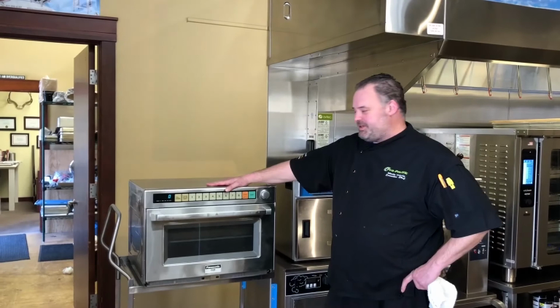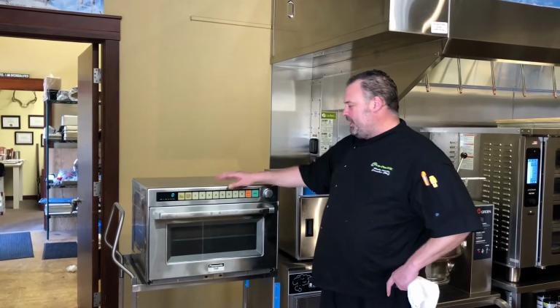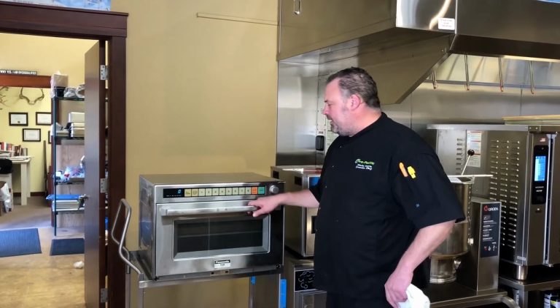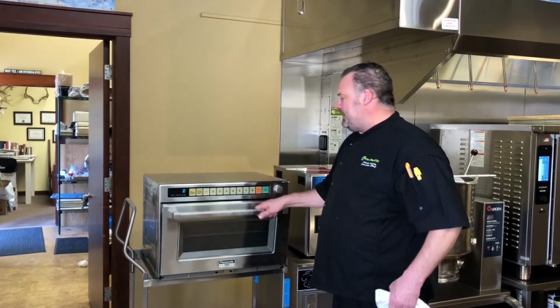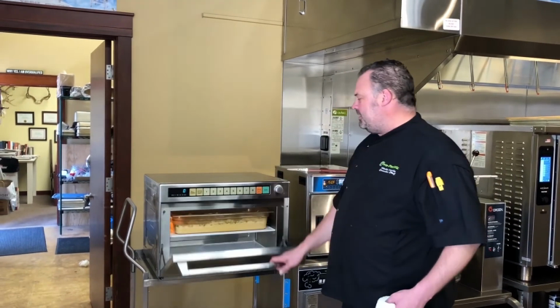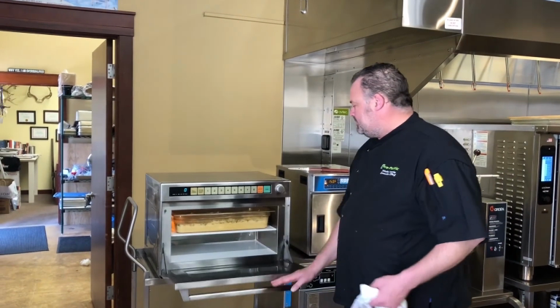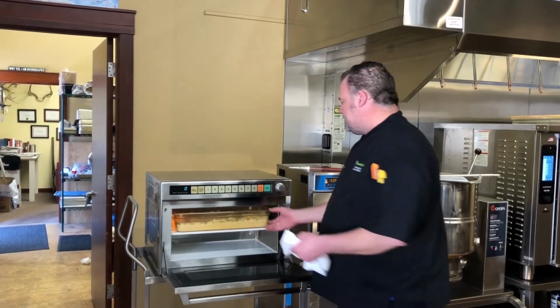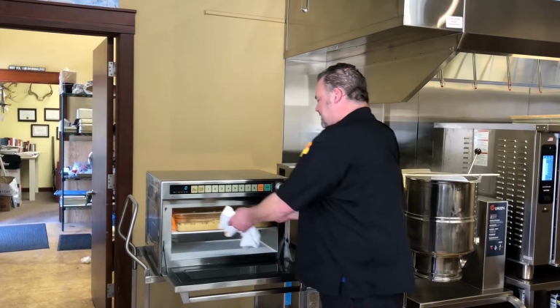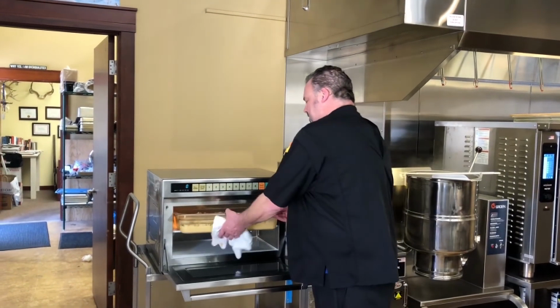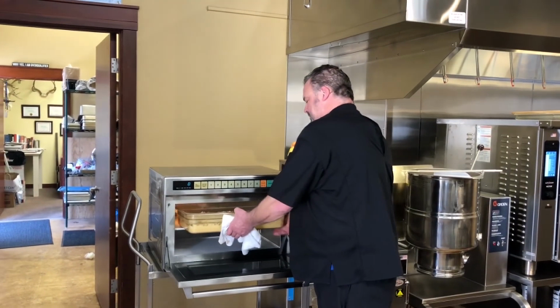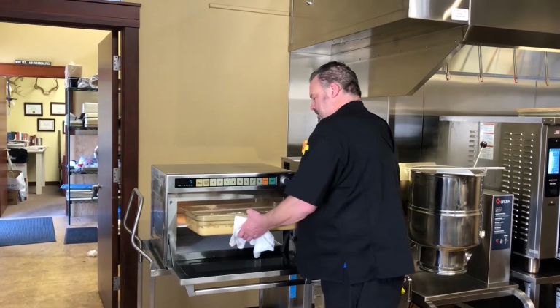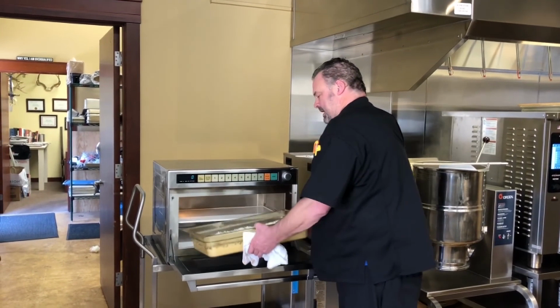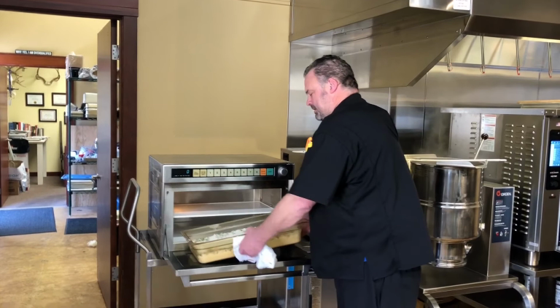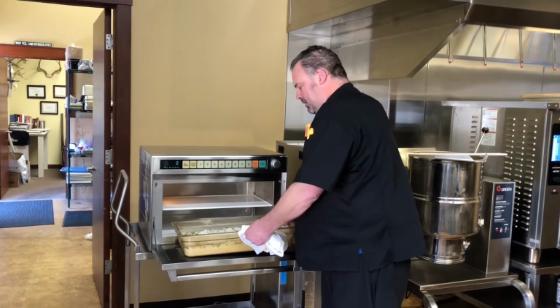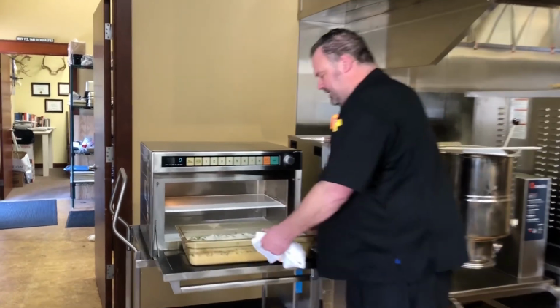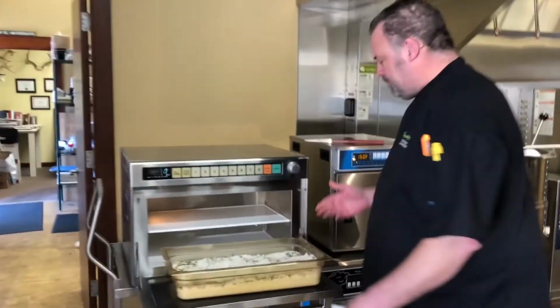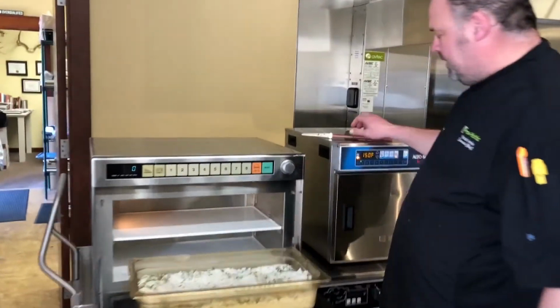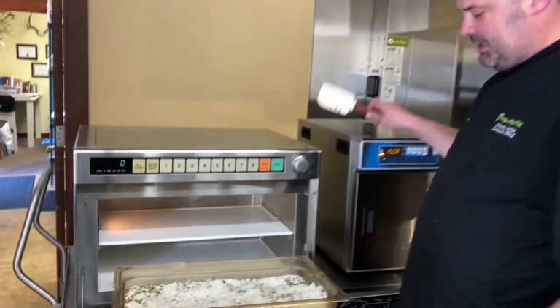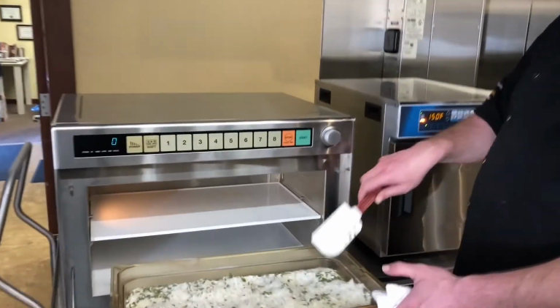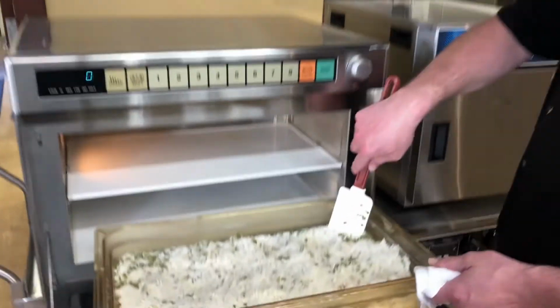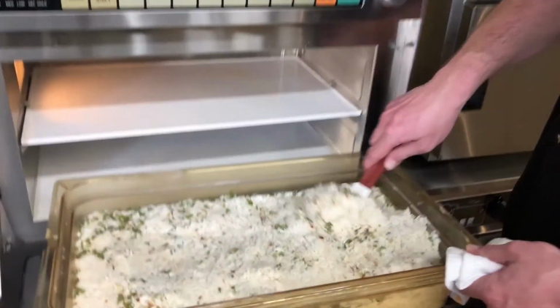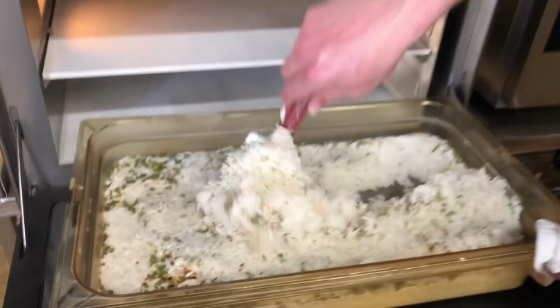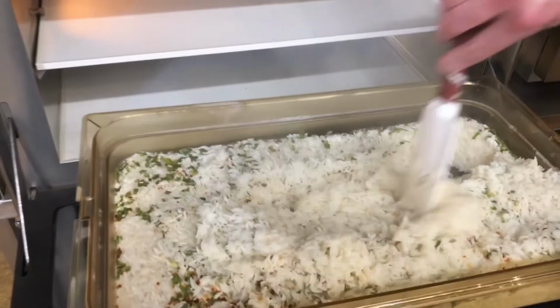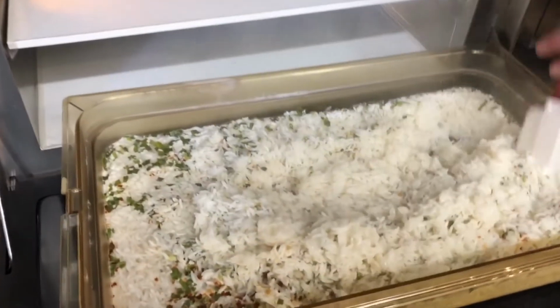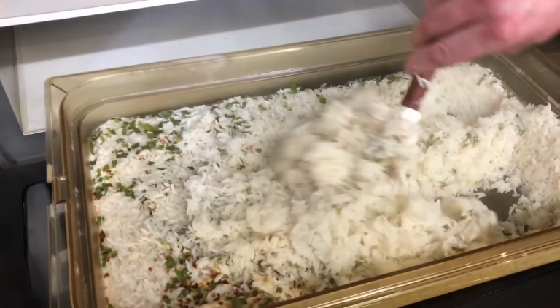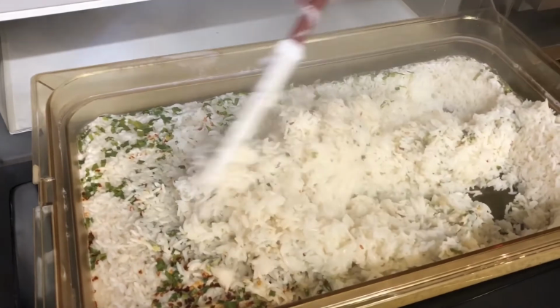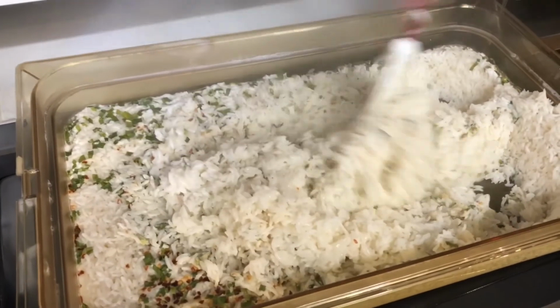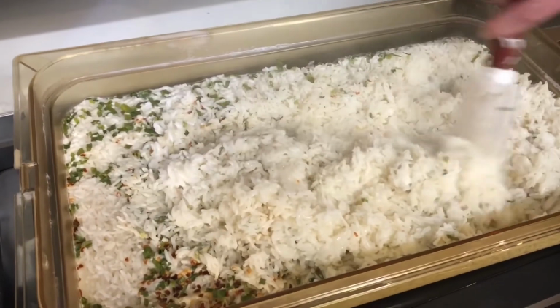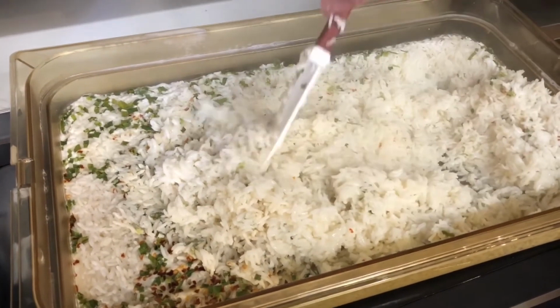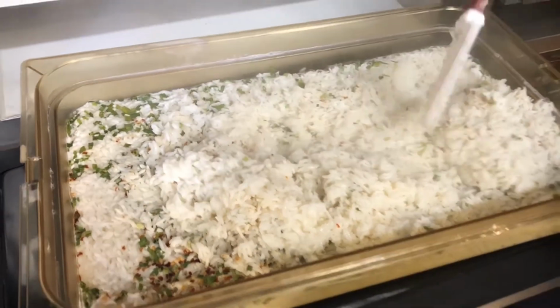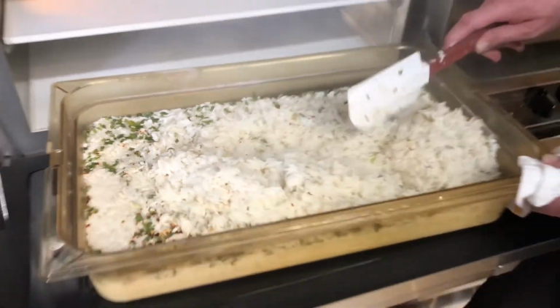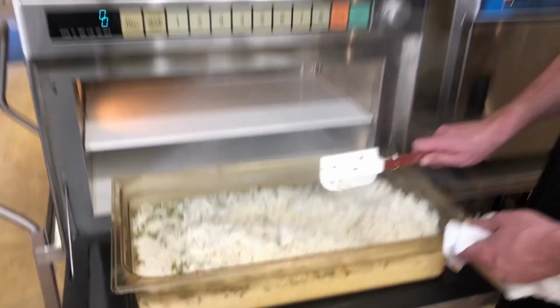Our timer went off on our Panasonic Sonic Steamer and now our rice is completely cooked. I add a little bit of chive and some chili flakes, but as you can see how nice and fluffy the rice is — it's cooked perfectly.